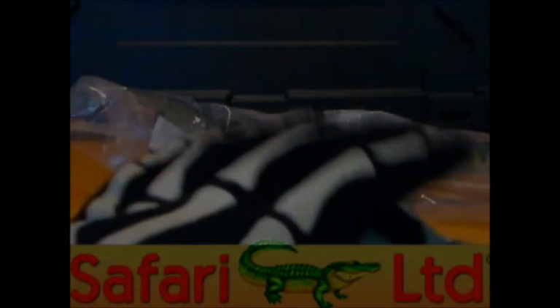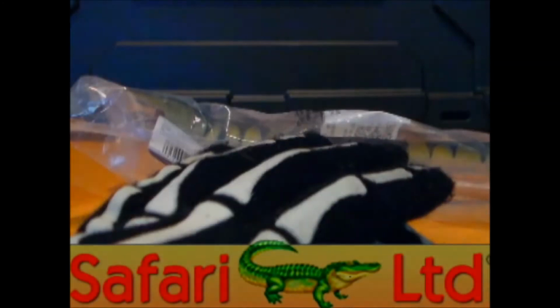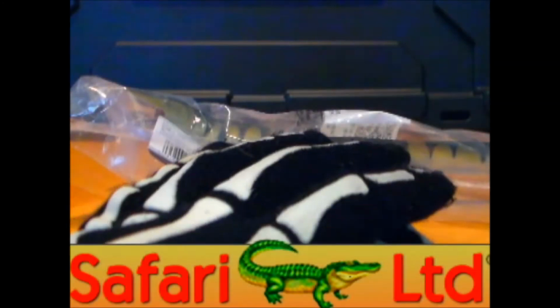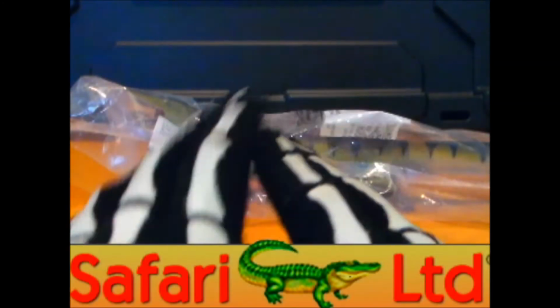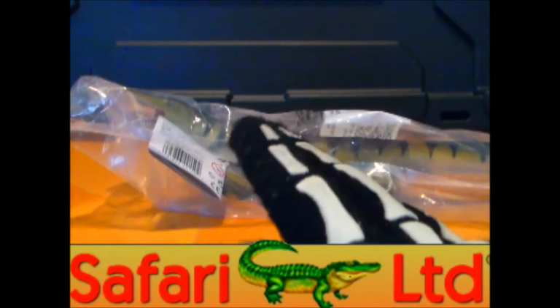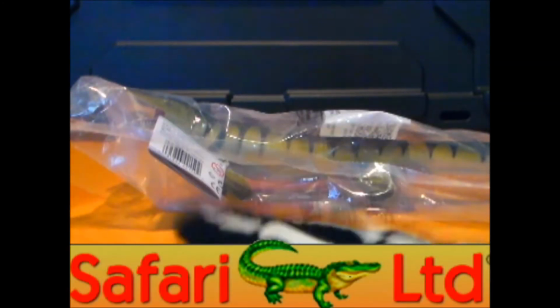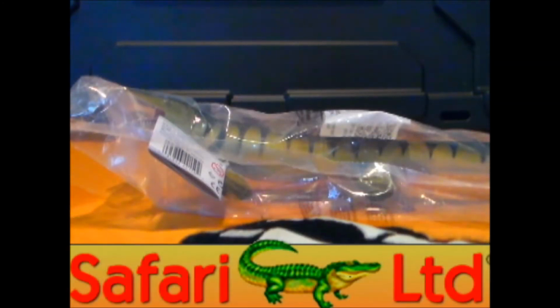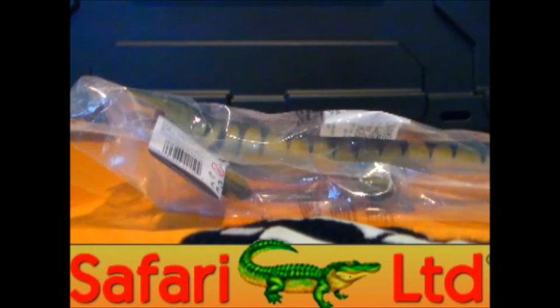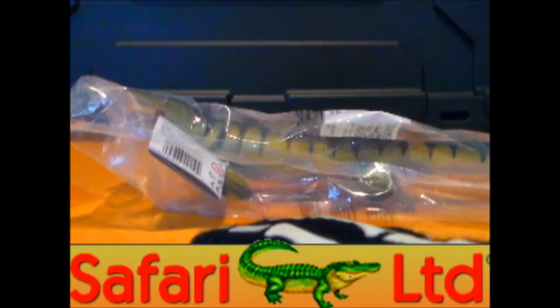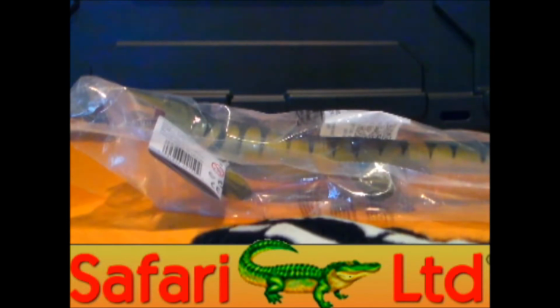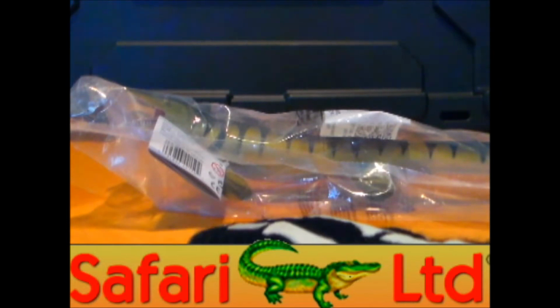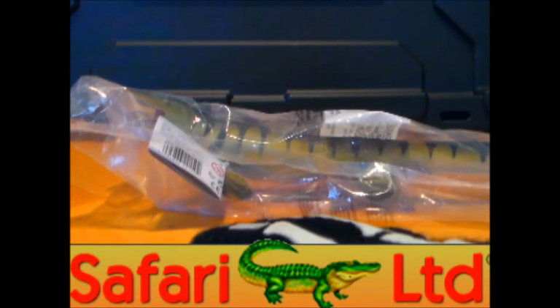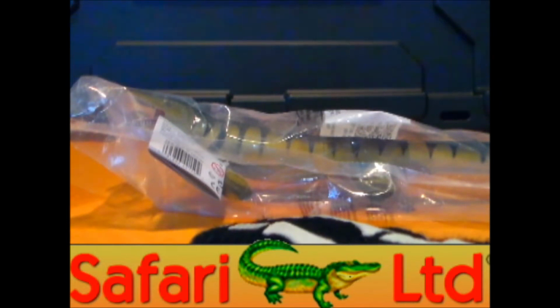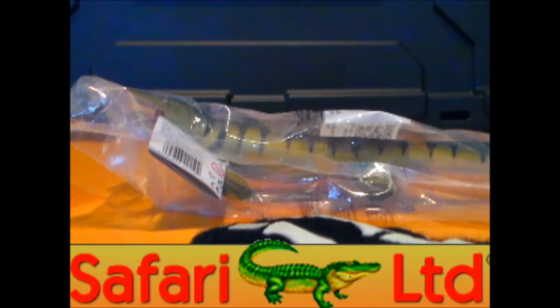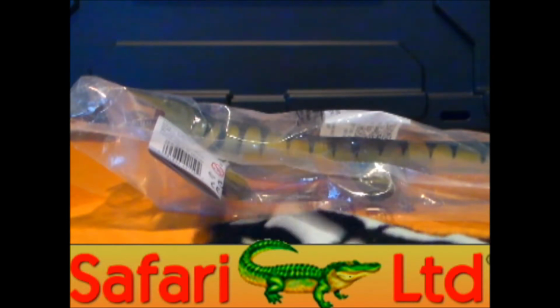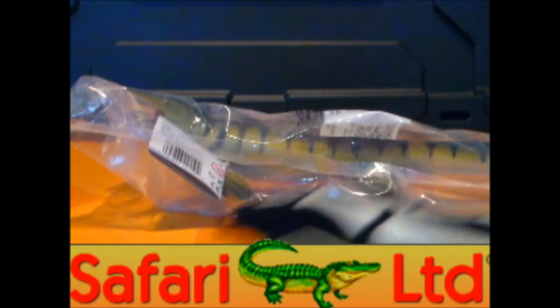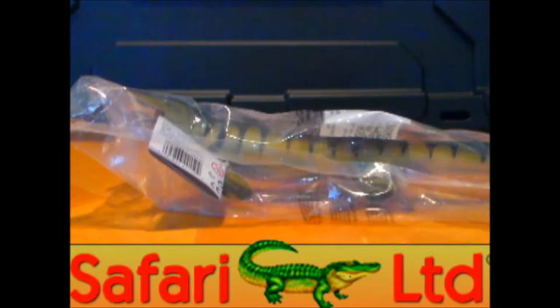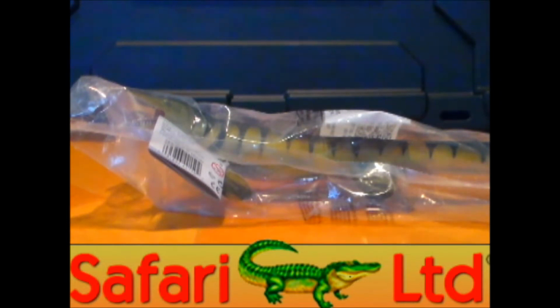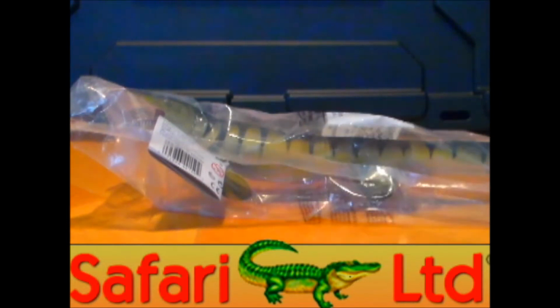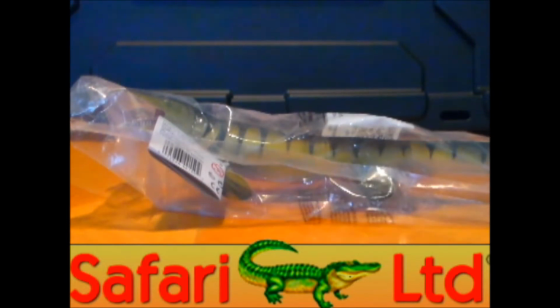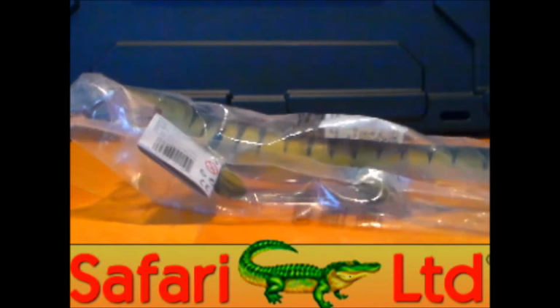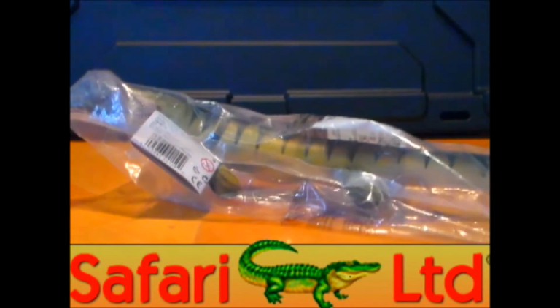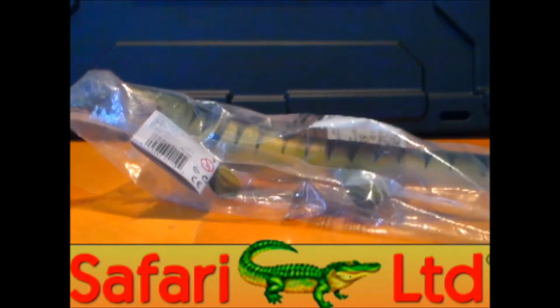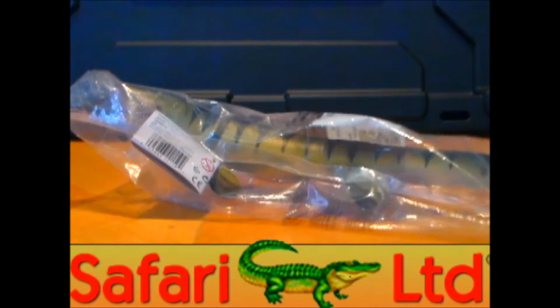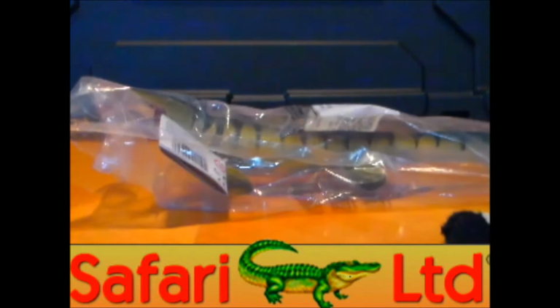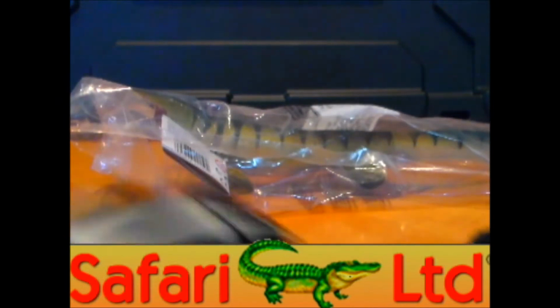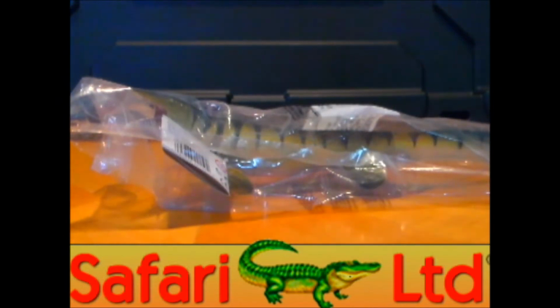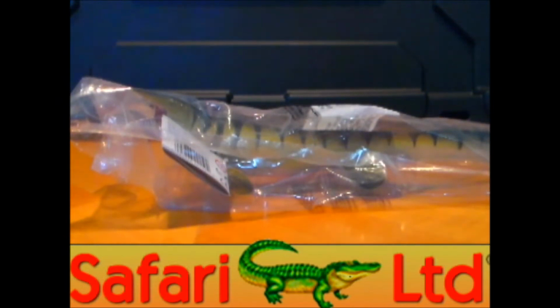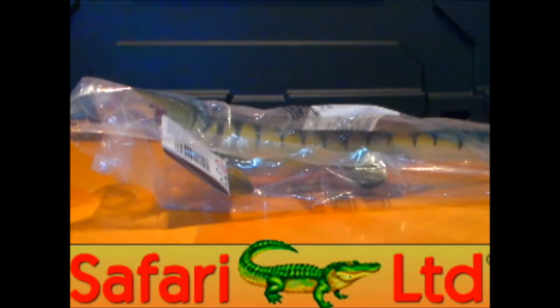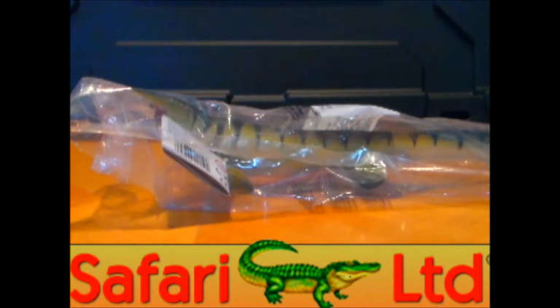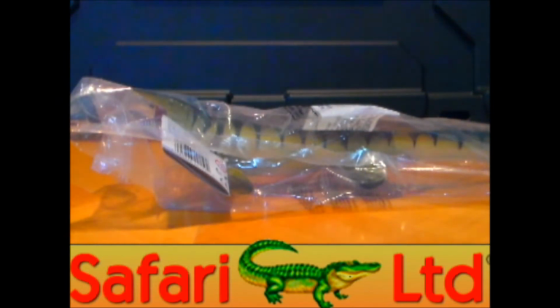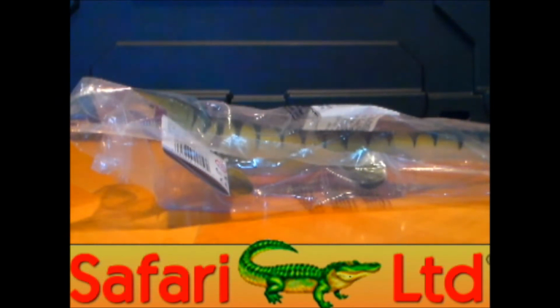Hey guys, Red Hanya here. Thanks for tuning in for another Safari Ltd. Carnegie figure review. Today I'm going to be reviewing the Tylosaurus from the Carnegie line.